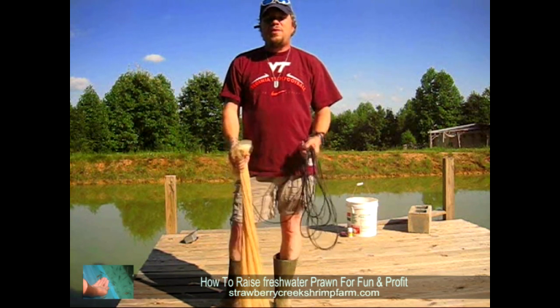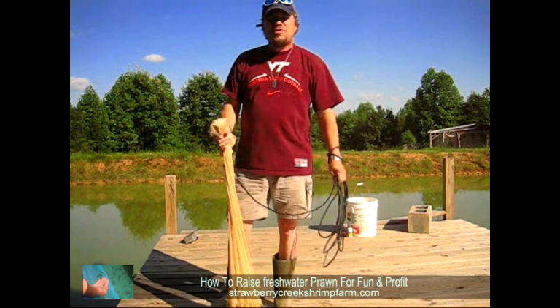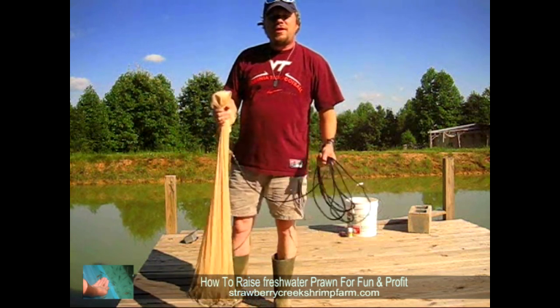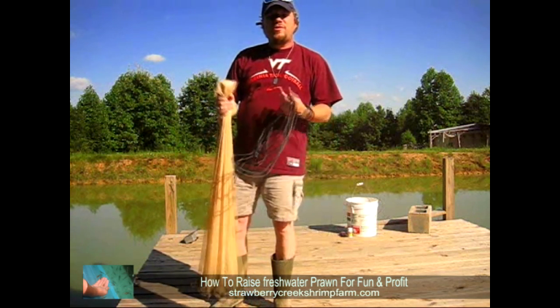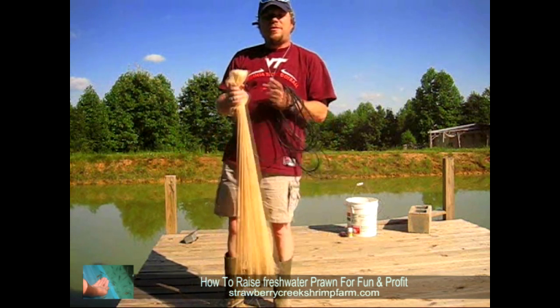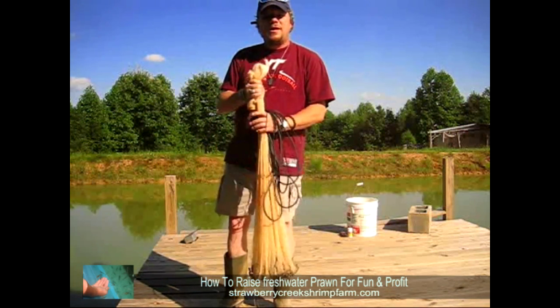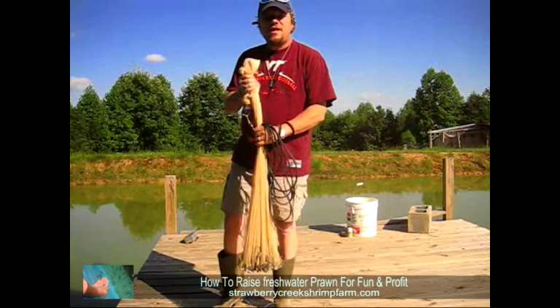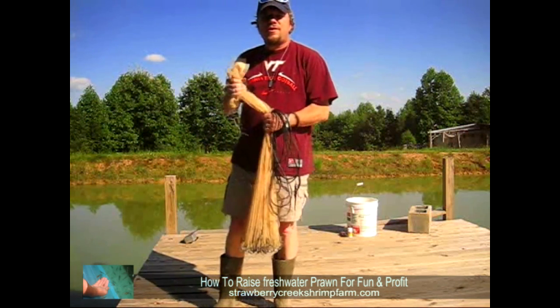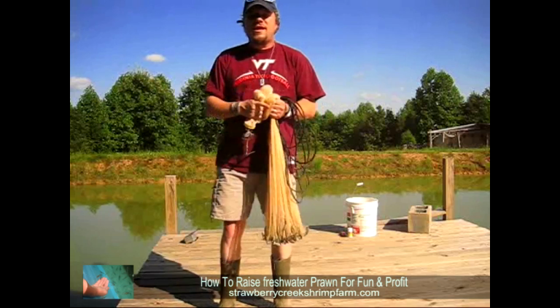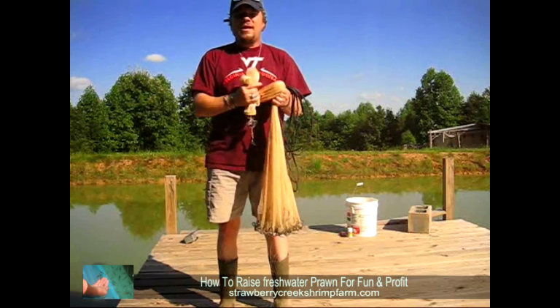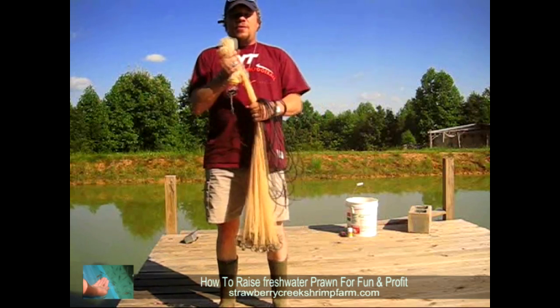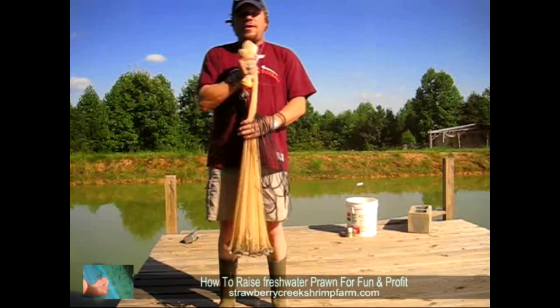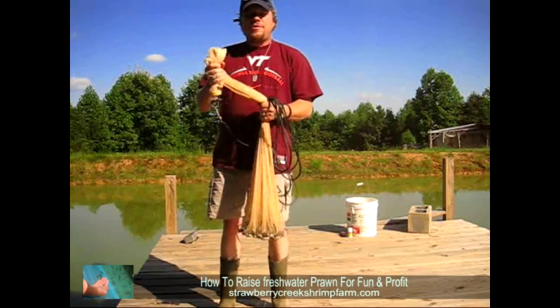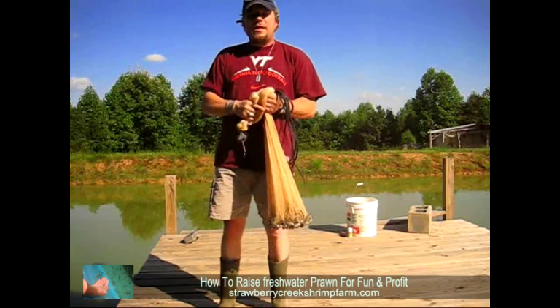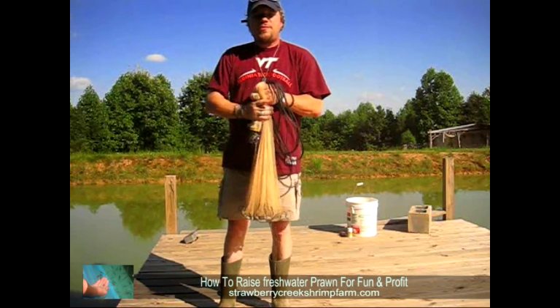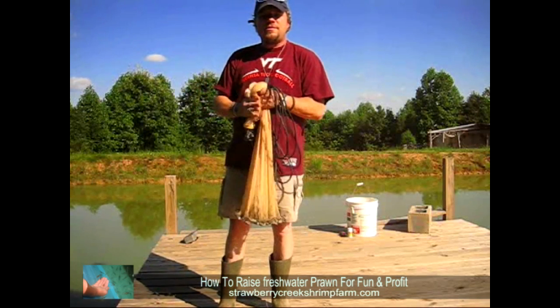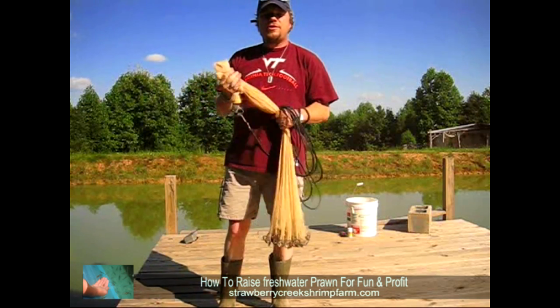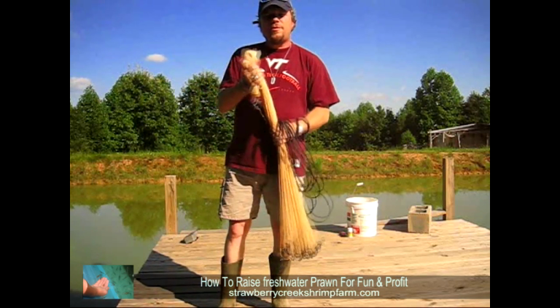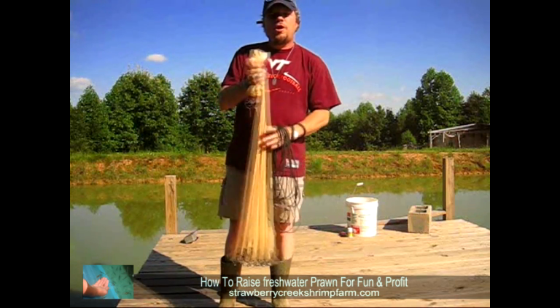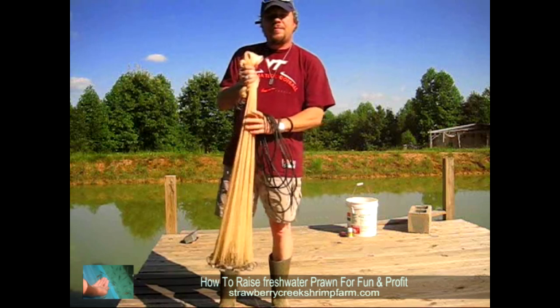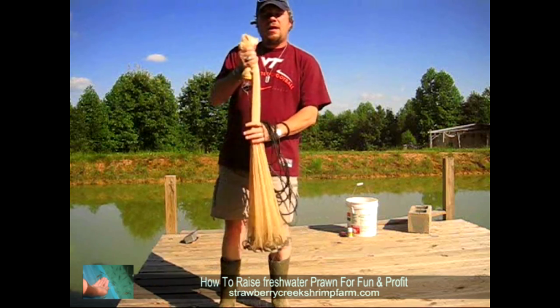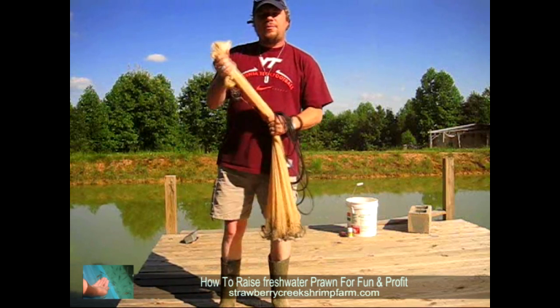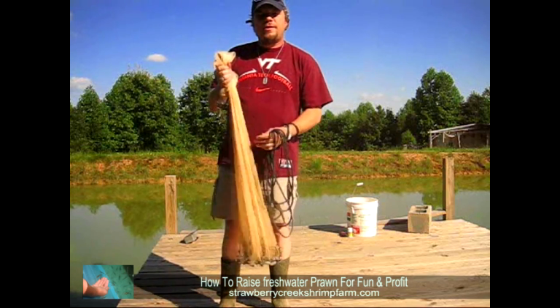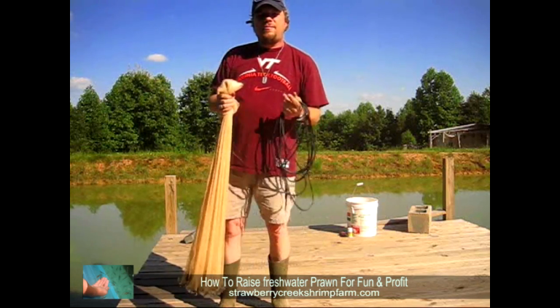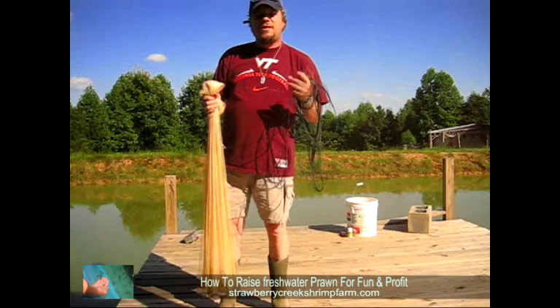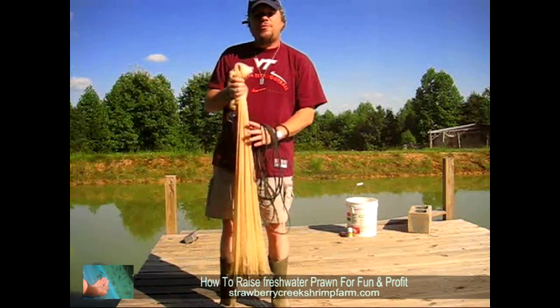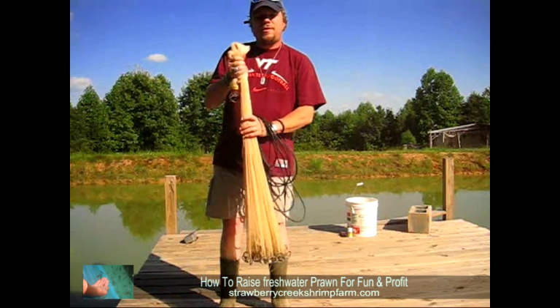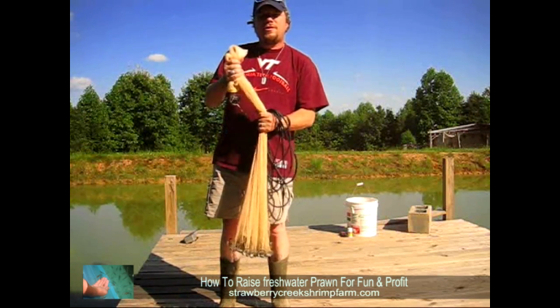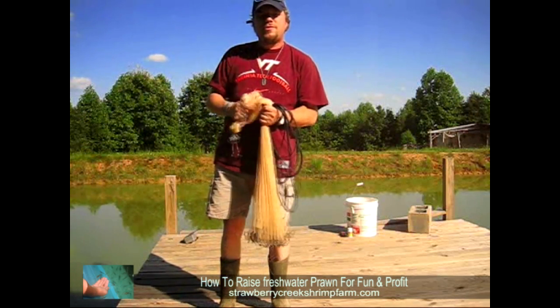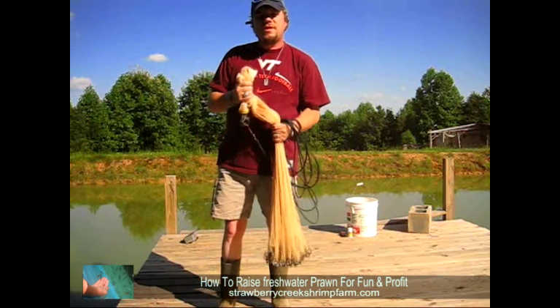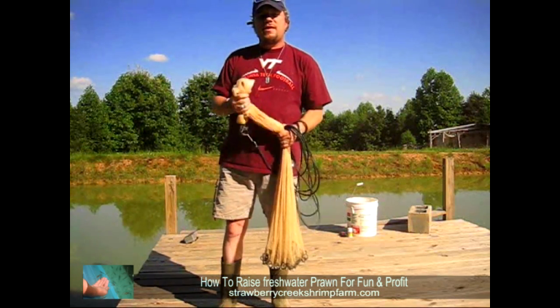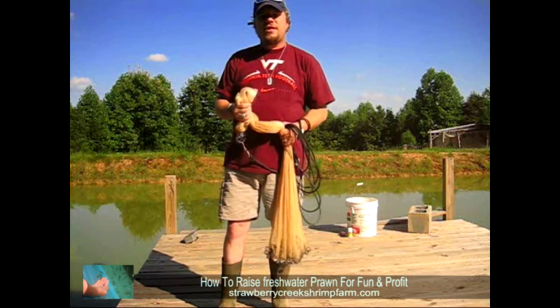Welcome to Strawberry Creek Shrimp Farm. My name is Eddie Cochran and today we're going to go through some of the basics of raising freshwater prawn. We're here in Chatham, Virginia. We run one of the largest nurseries in the state of Virginia.